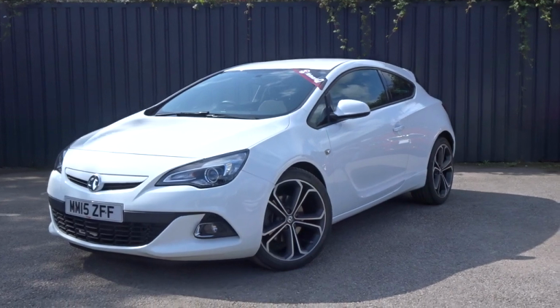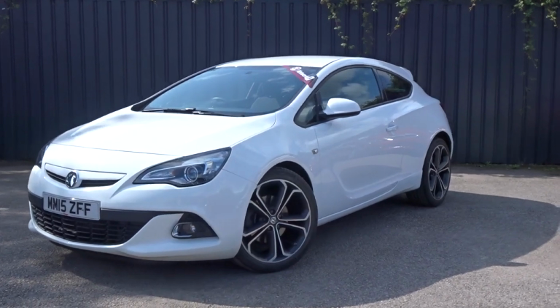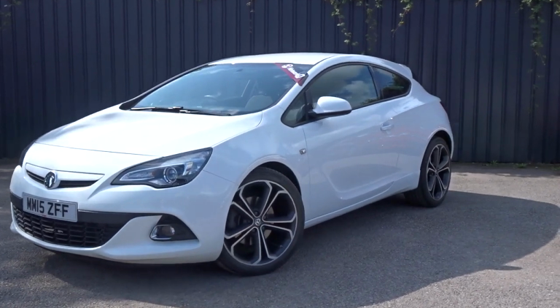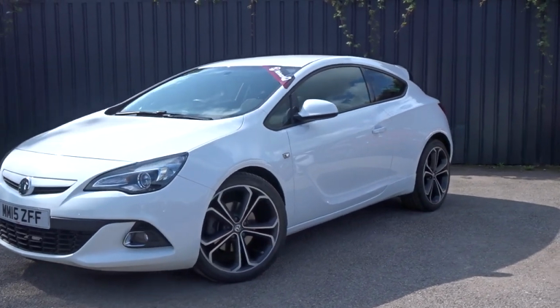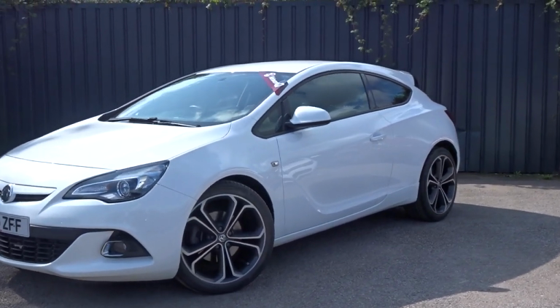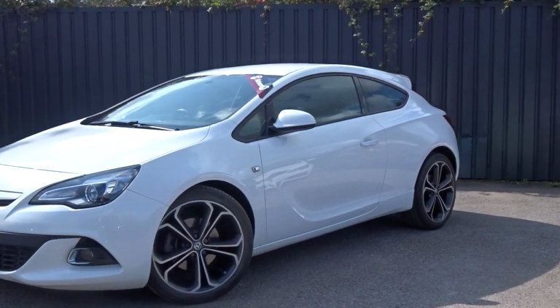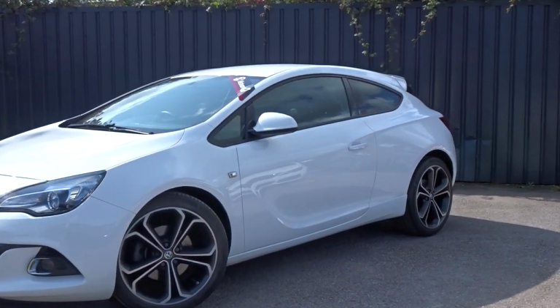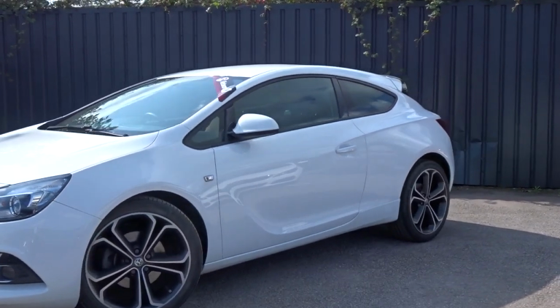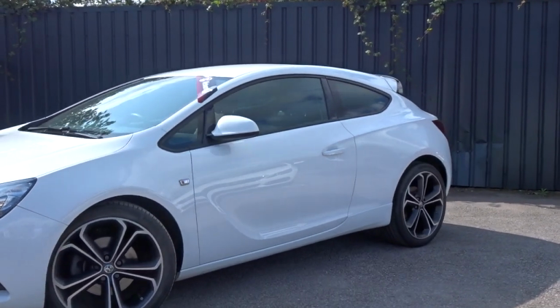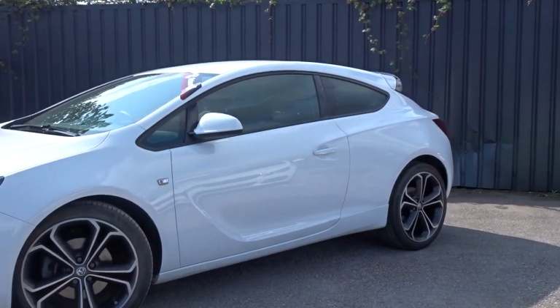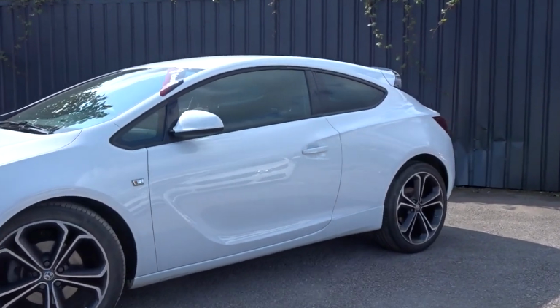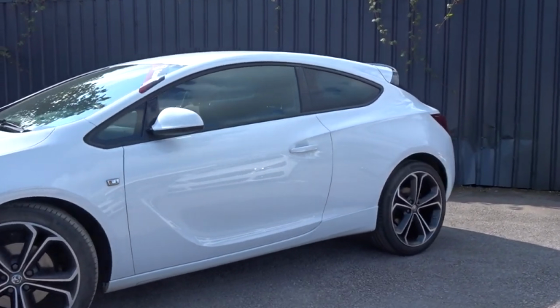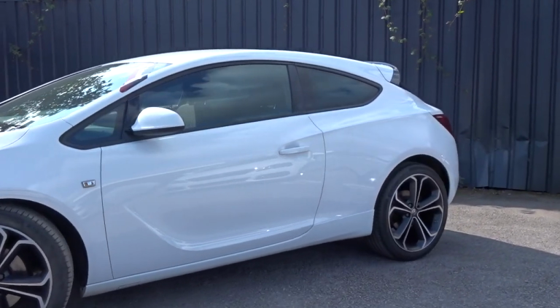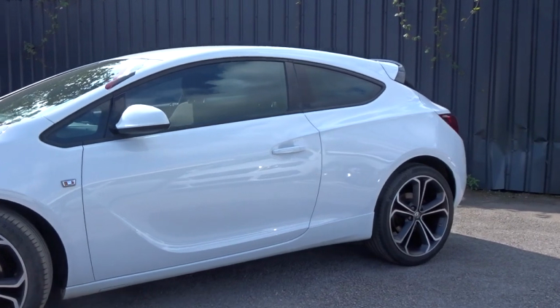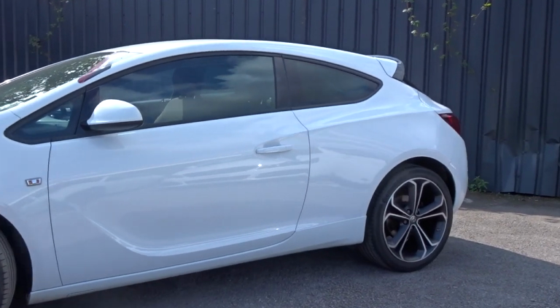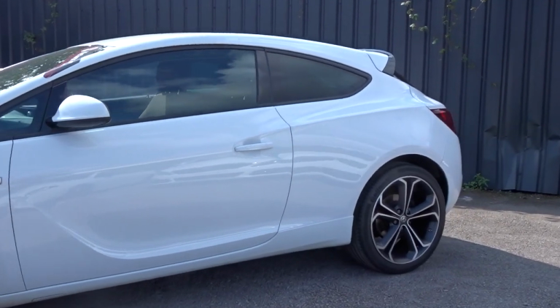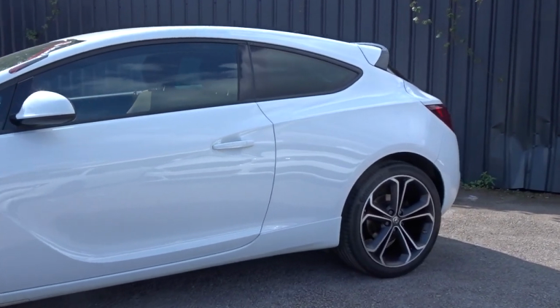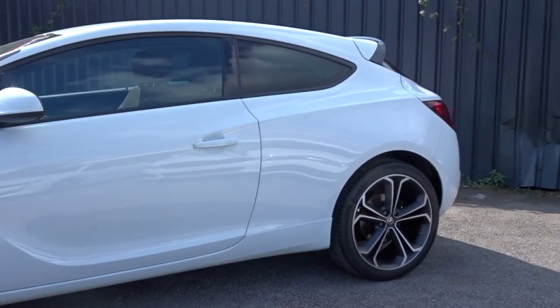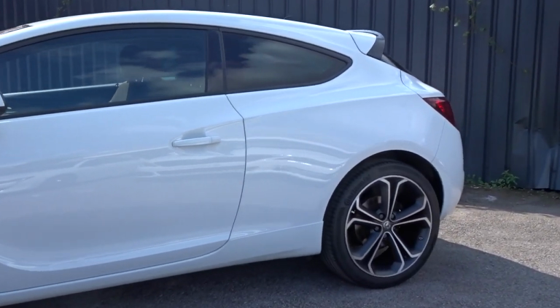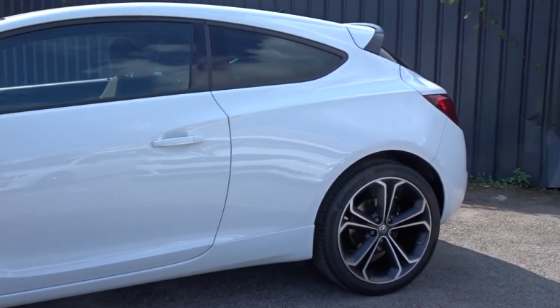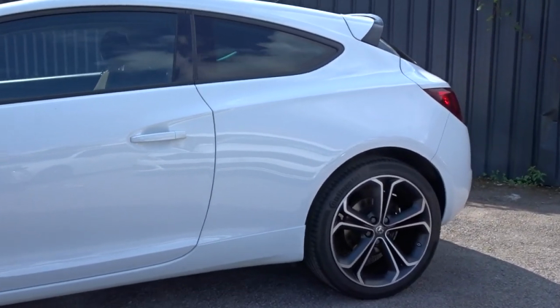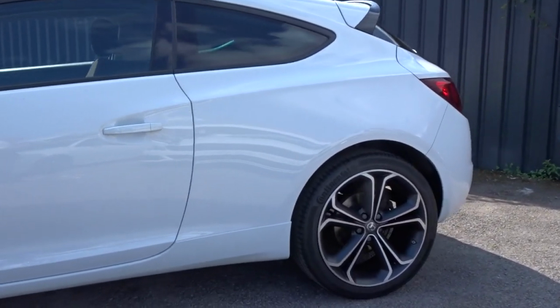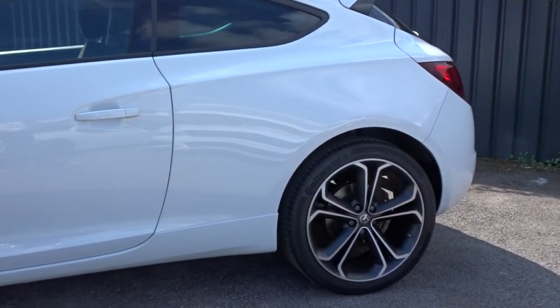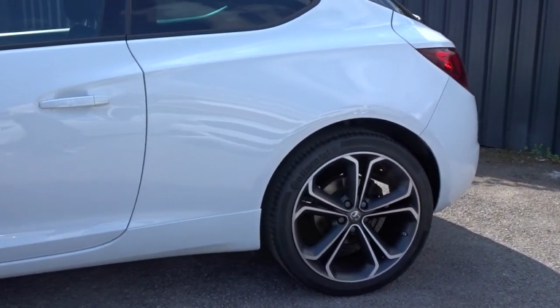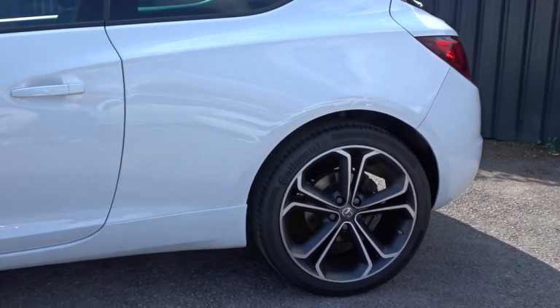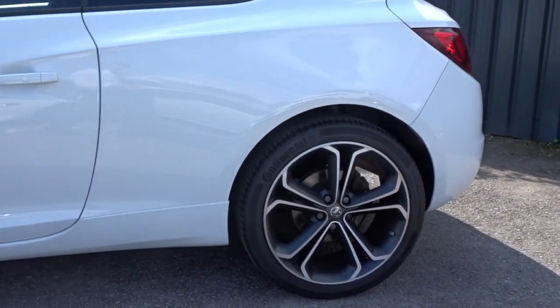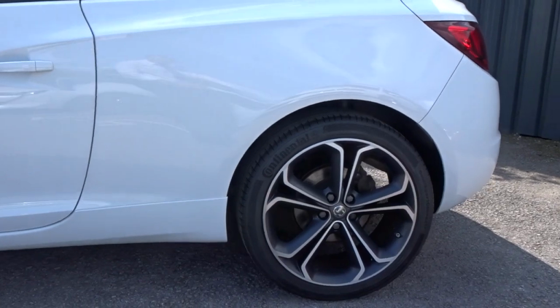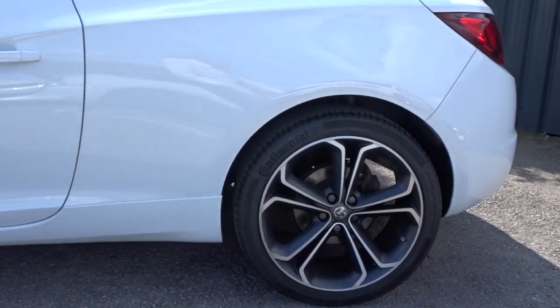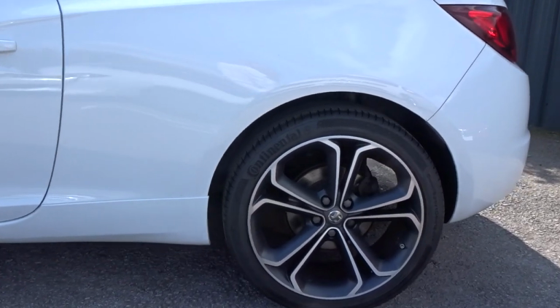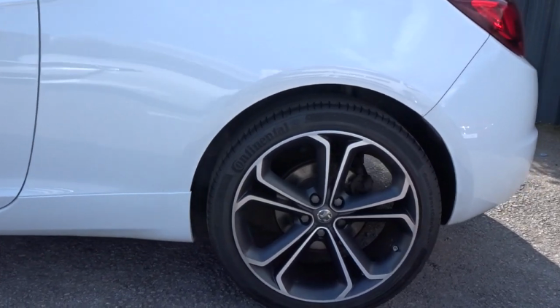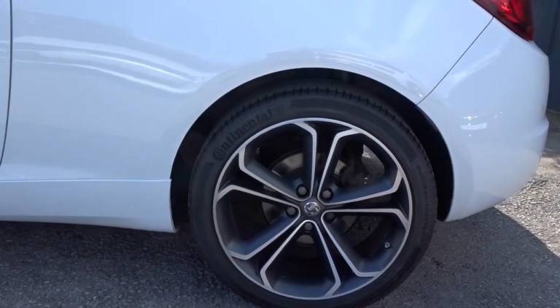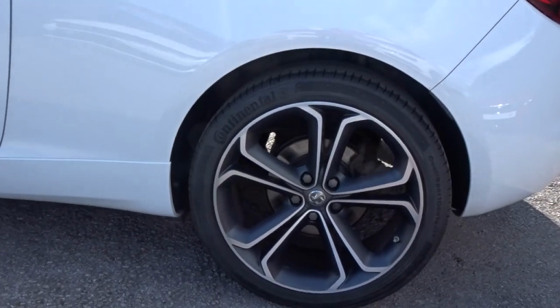Here today Pentagon has got us a really nice example of the Astra GTC Limited Edition, powered by a 1.4 litre 16-valve turbo petrol engine. This three-door coupe, finished in white, comes with side skirts, extended rear spoiler.